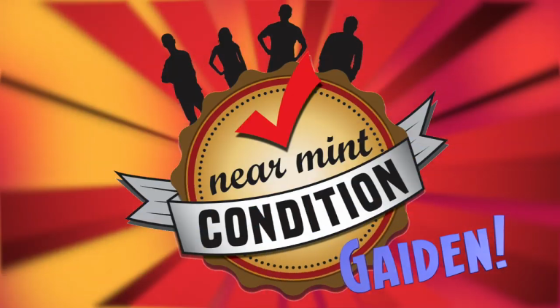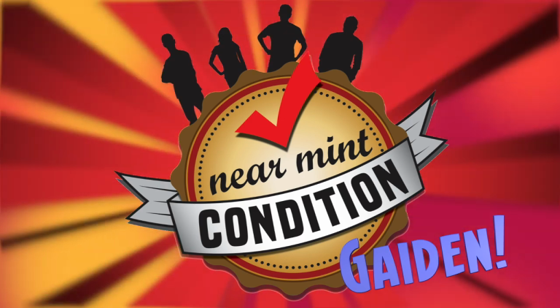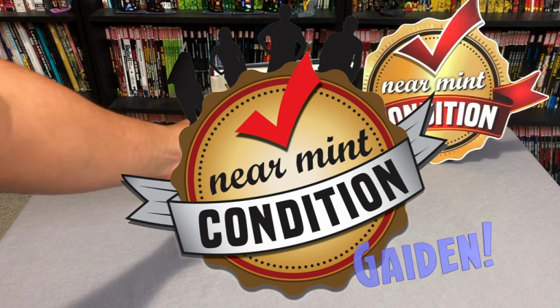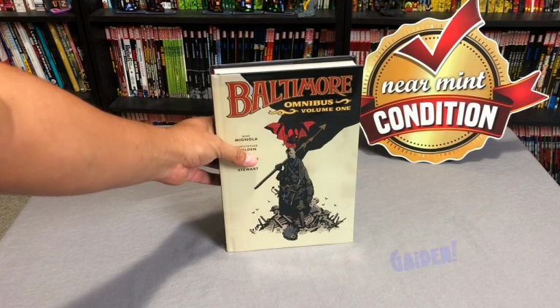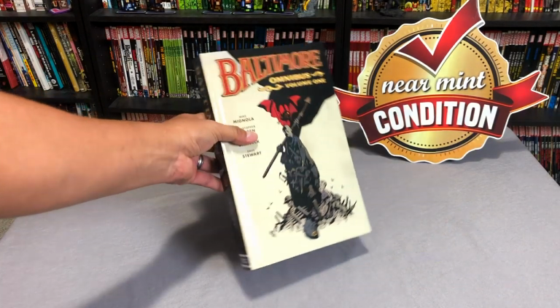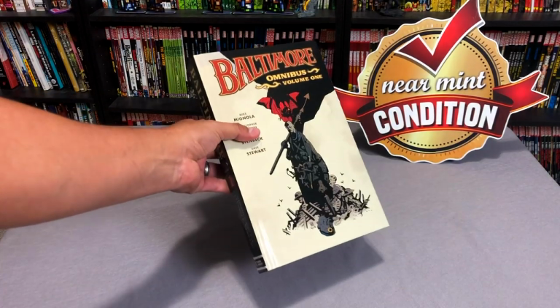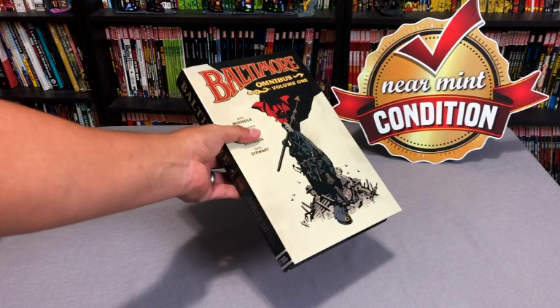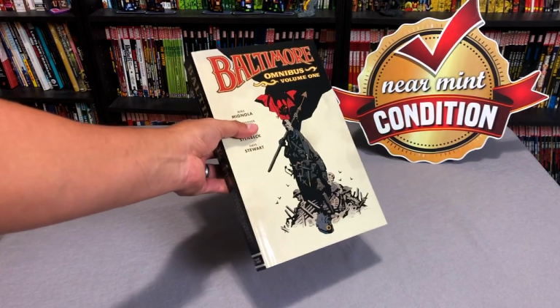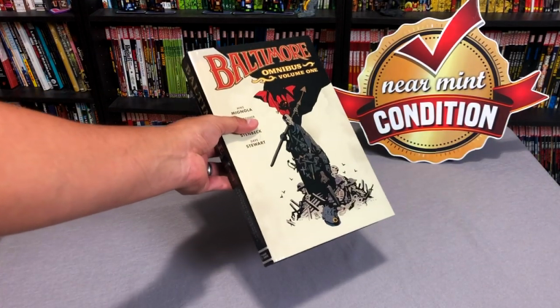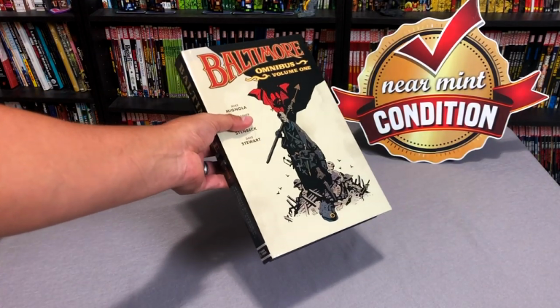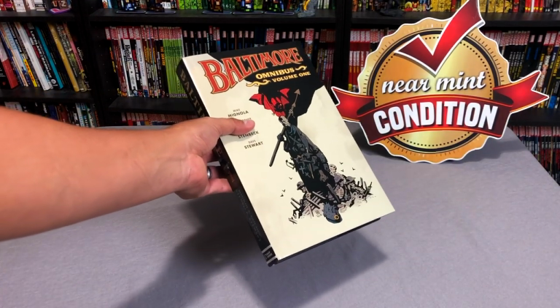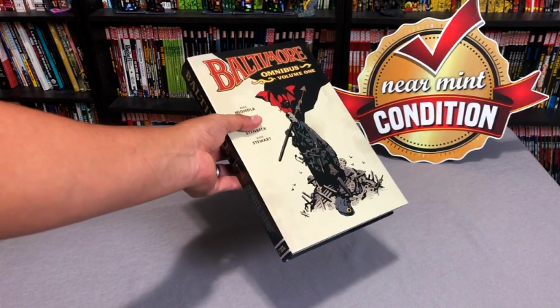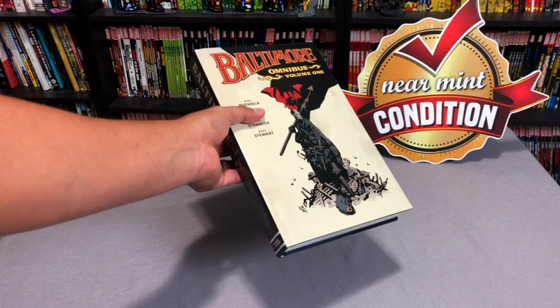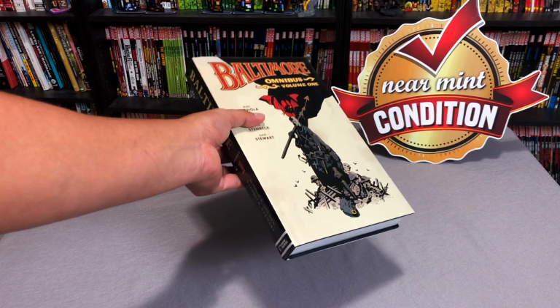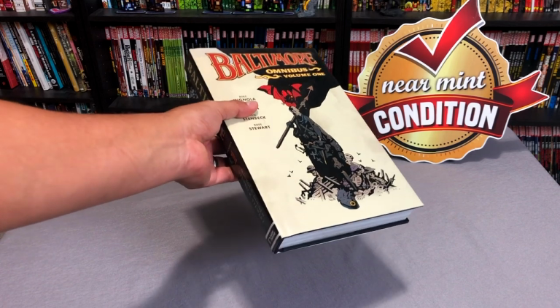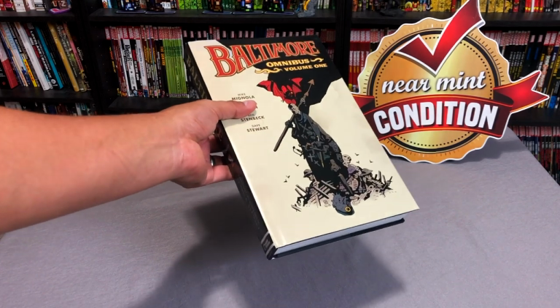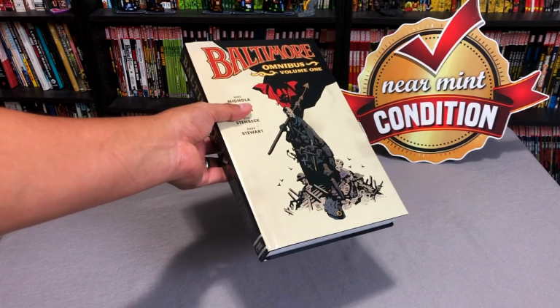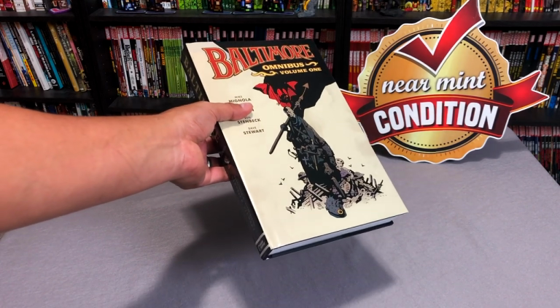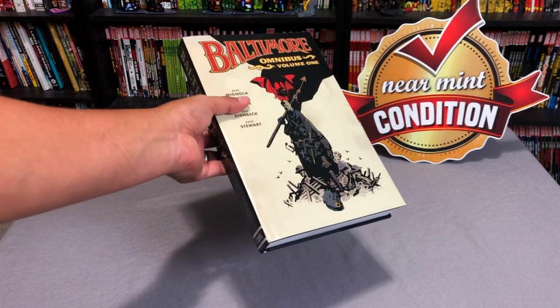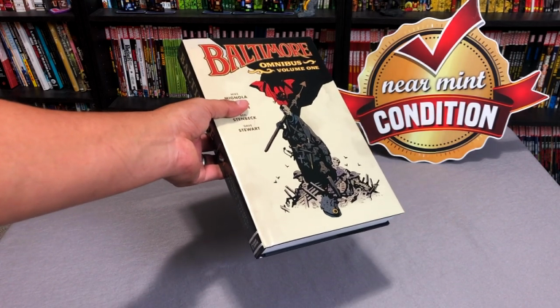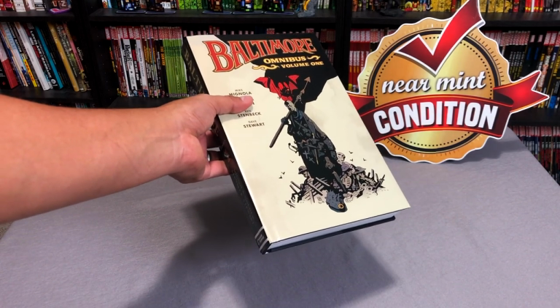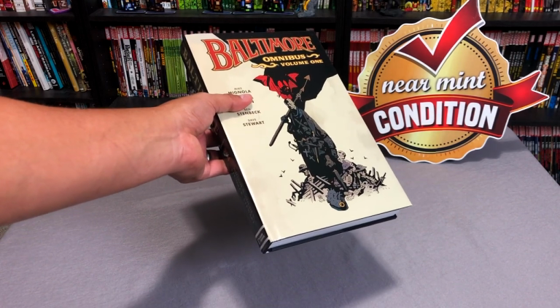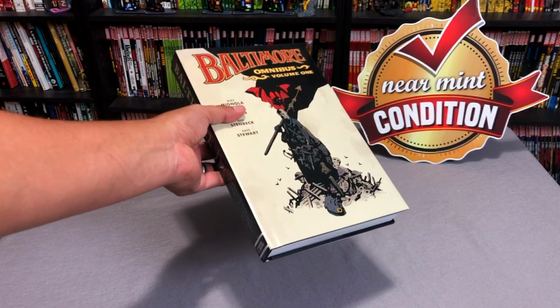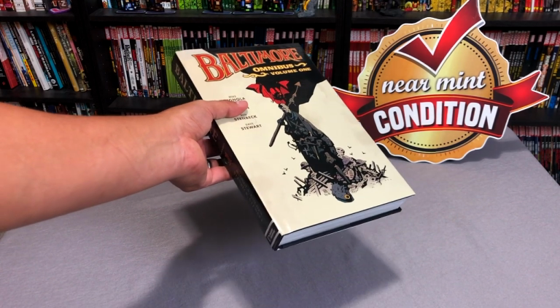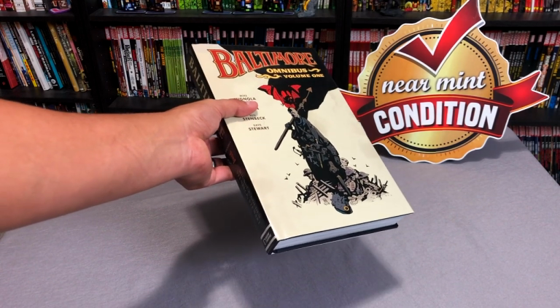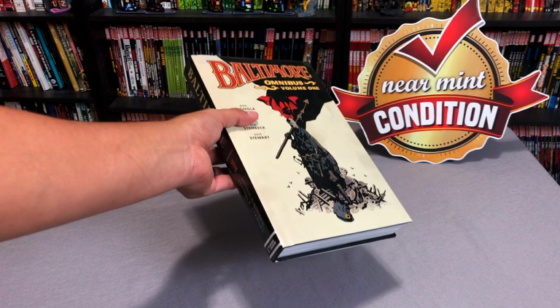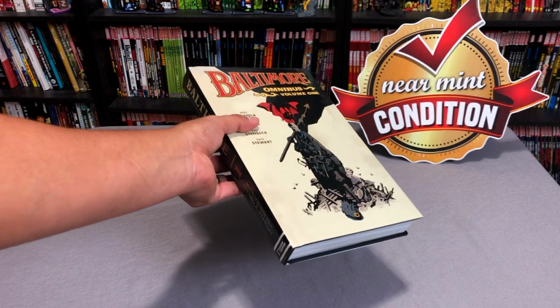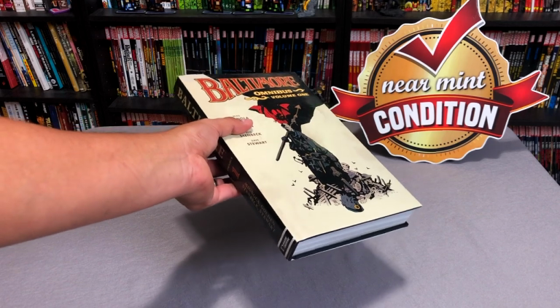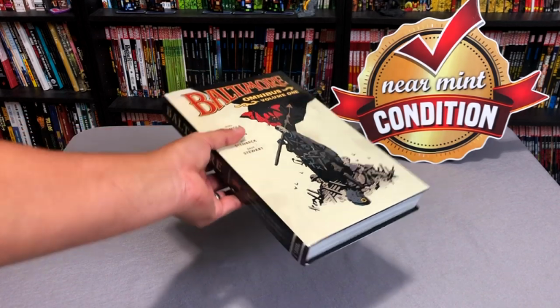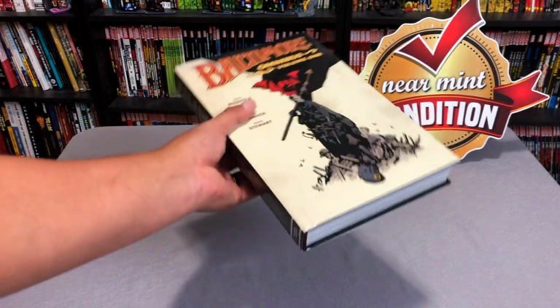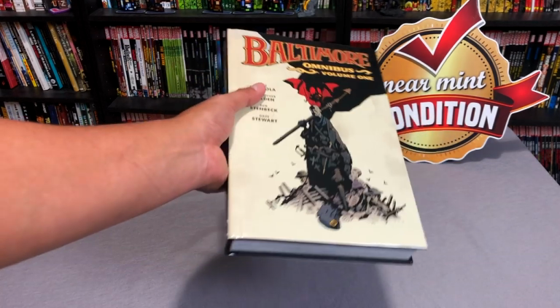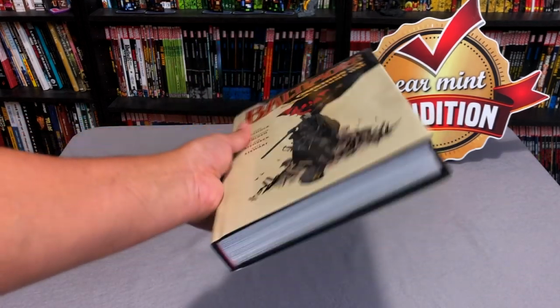Now before we get started, I'd like to say a thank you to Dark Horse for sending us an advanced copy of the book. The book itself will be released on October 9th at common bookstores and places like cheapgraphicnovels.com.